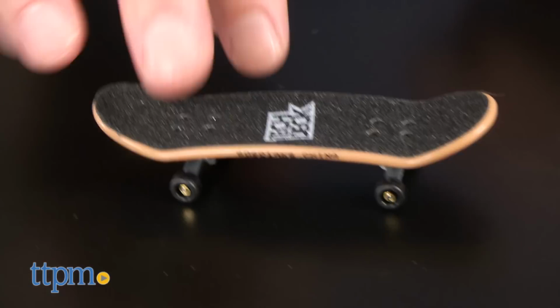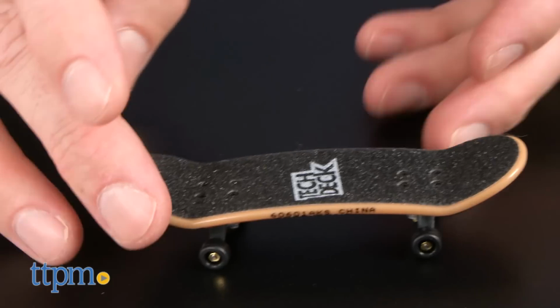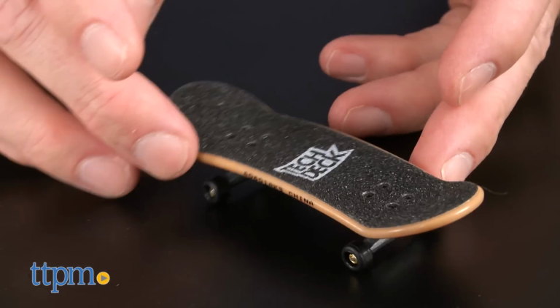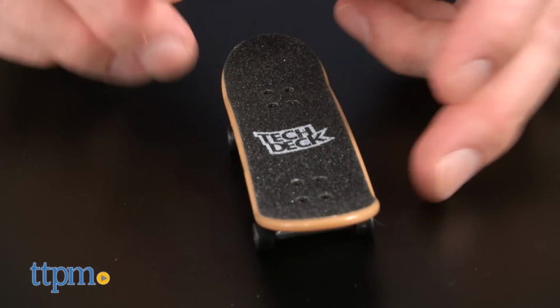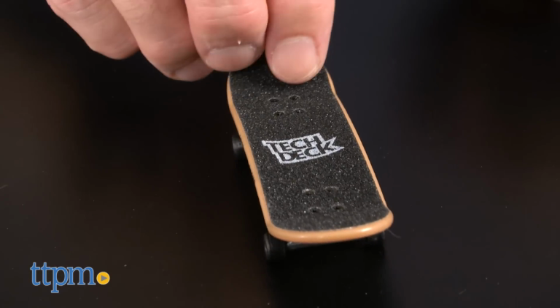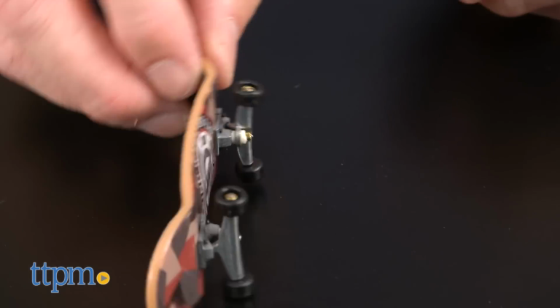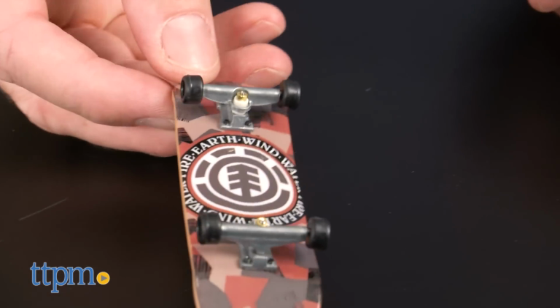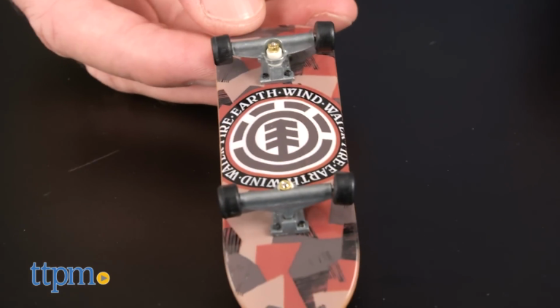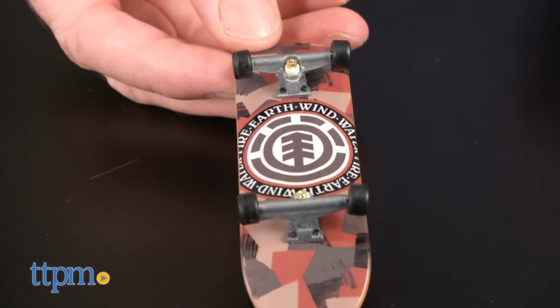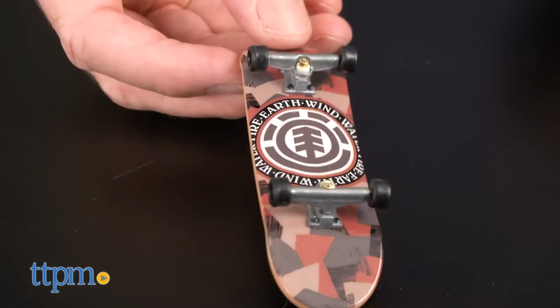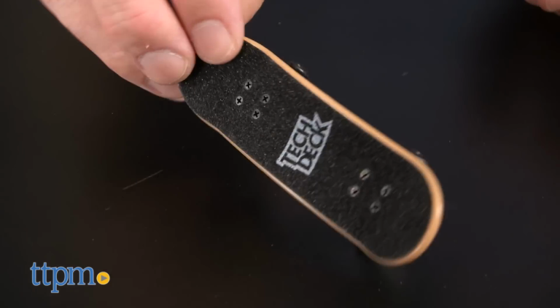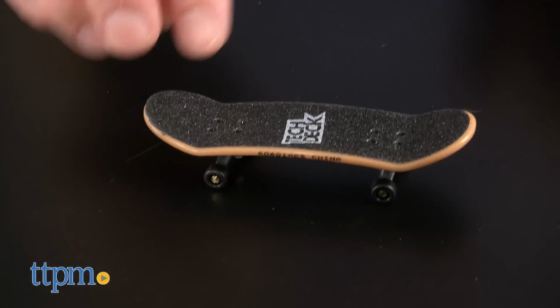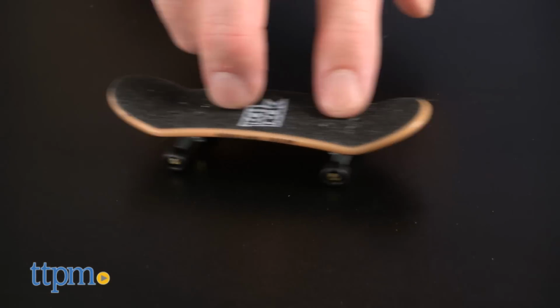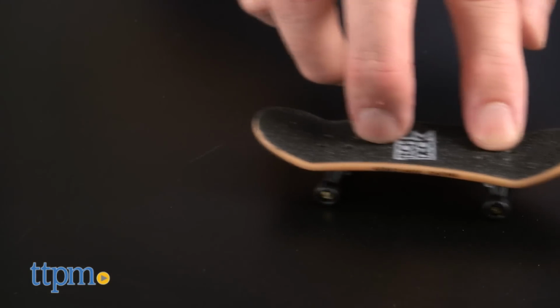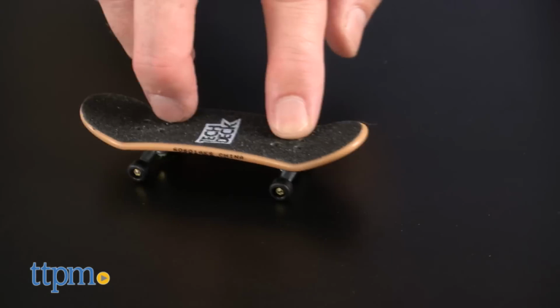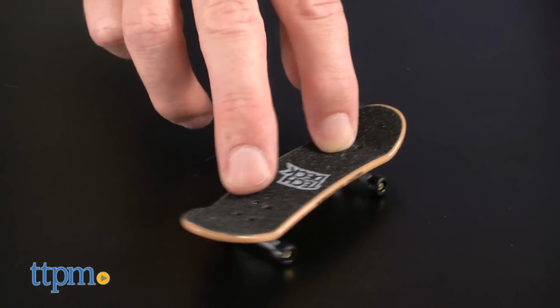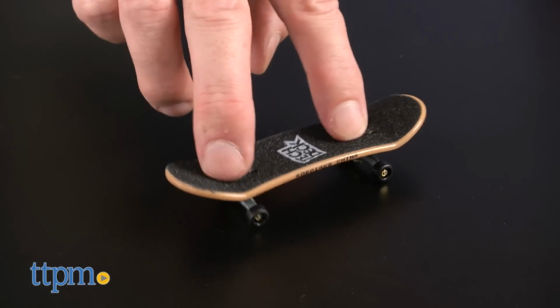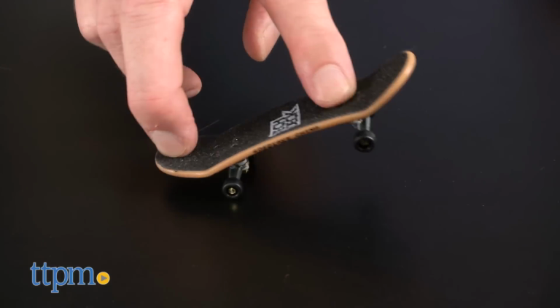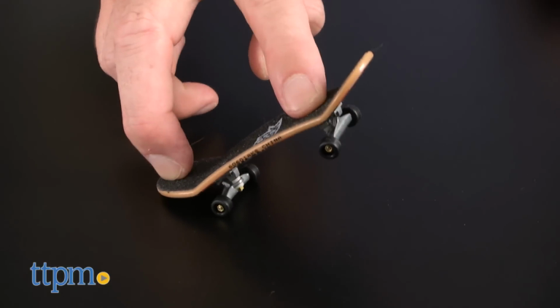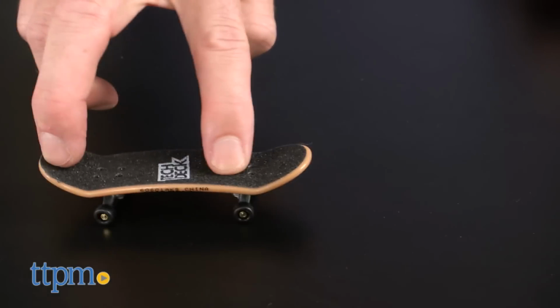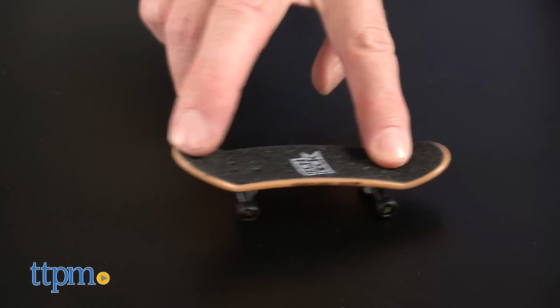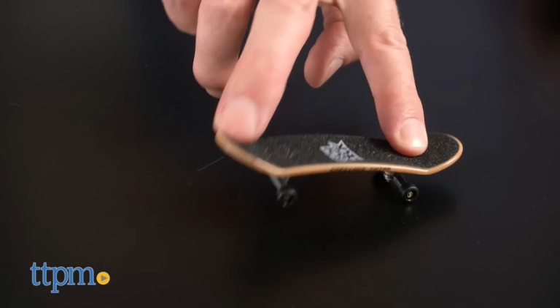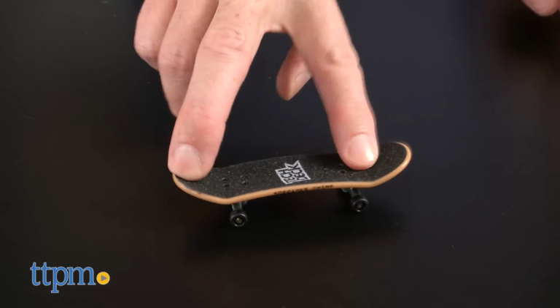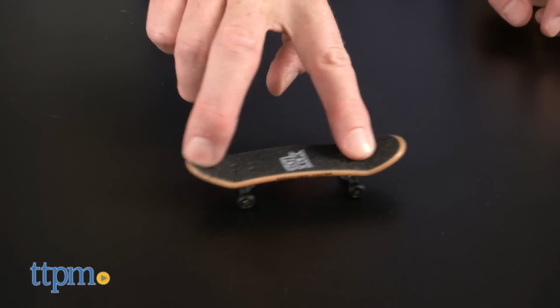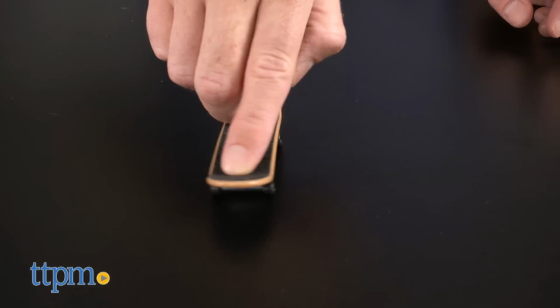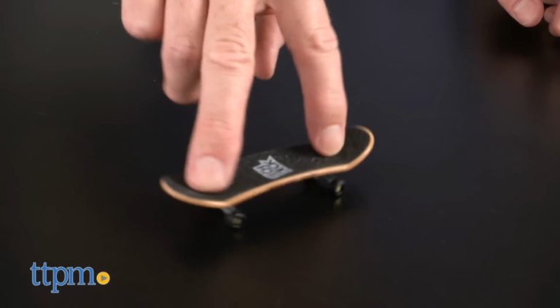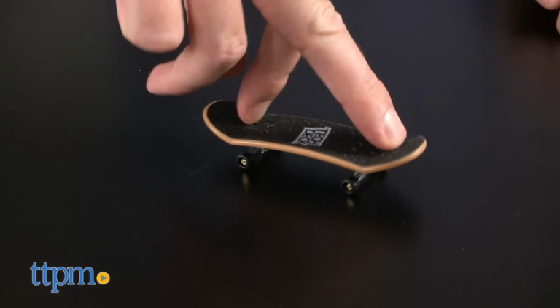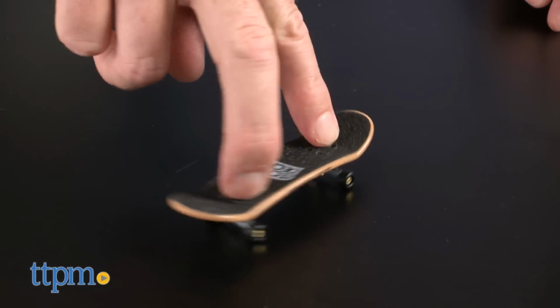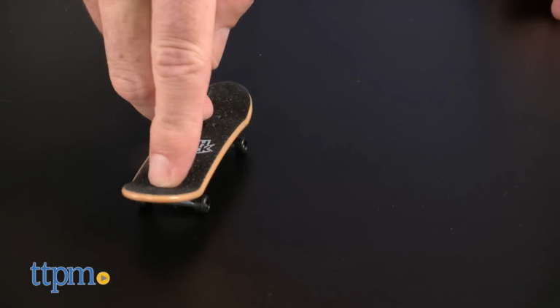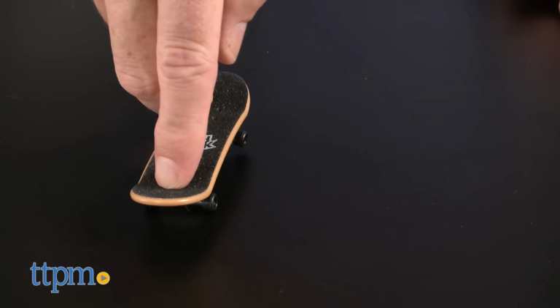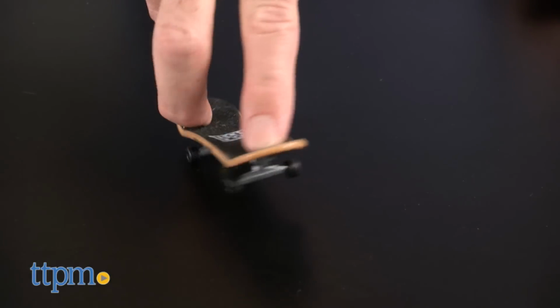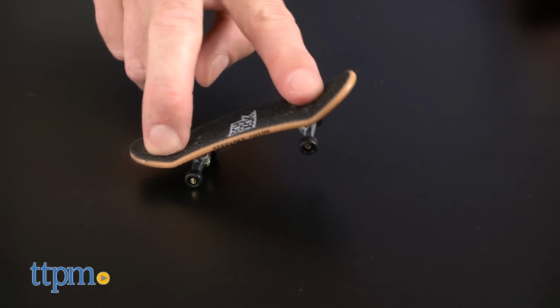TechDecks are fingerboards, so once built they can be played with to act out skateboarding action on a miniature scale. The unique graphic-based boards and three levels of rarity also make TechDecks very collectible. Finally, the ability to customize and build the skateboards makes them creative.